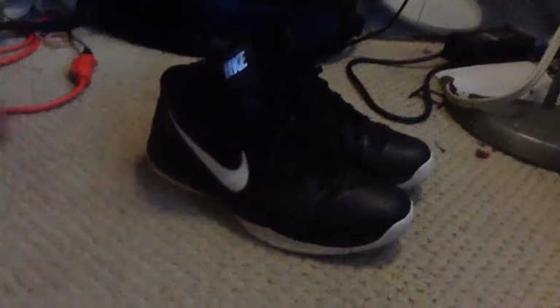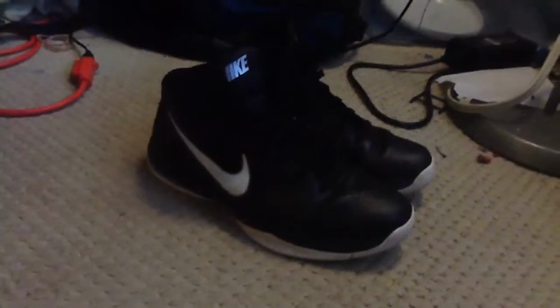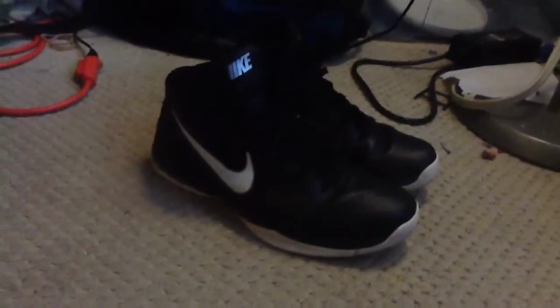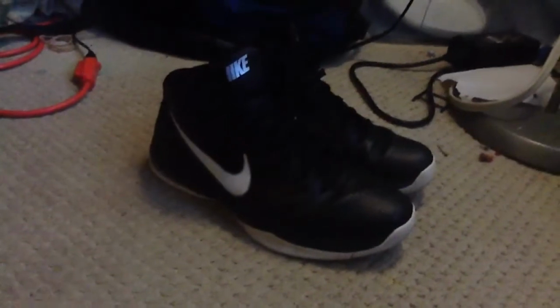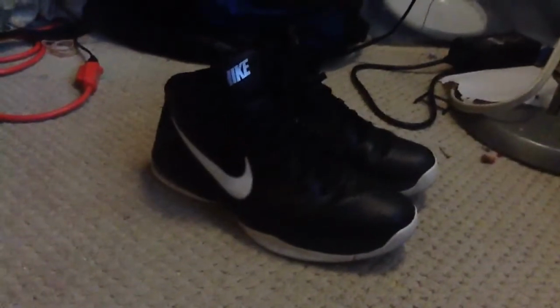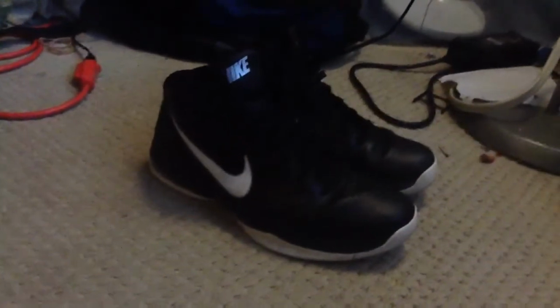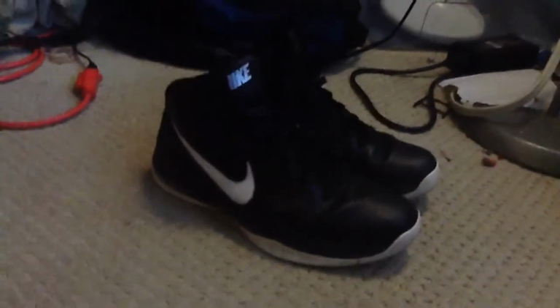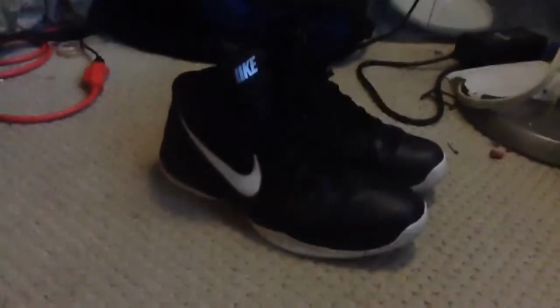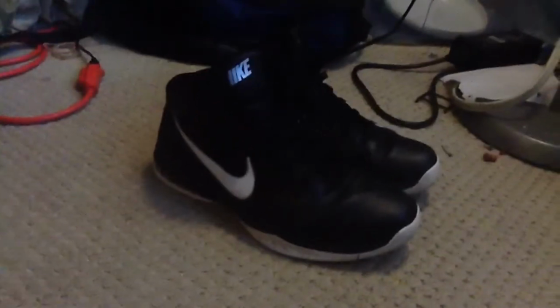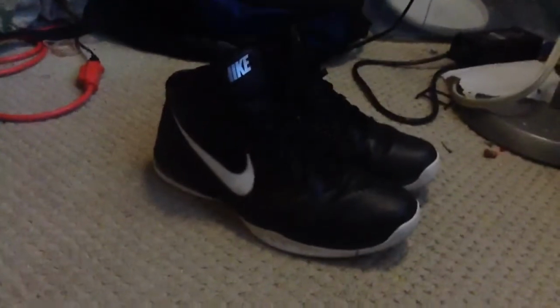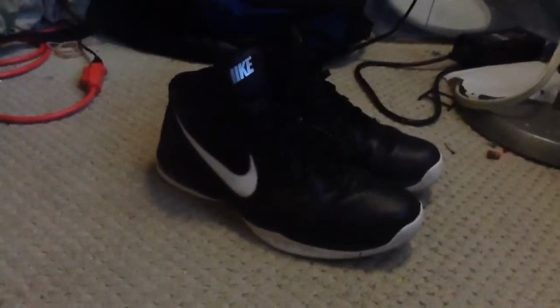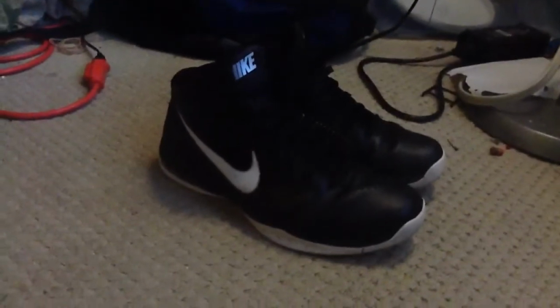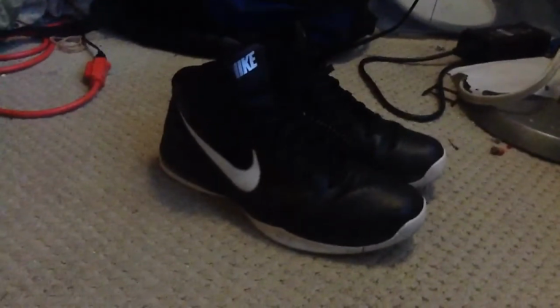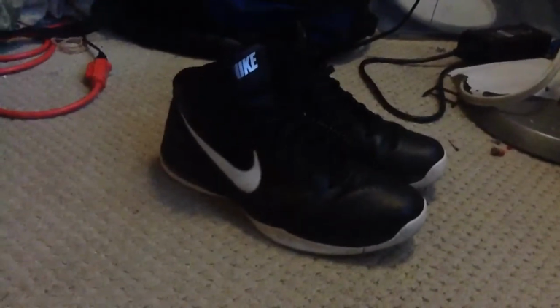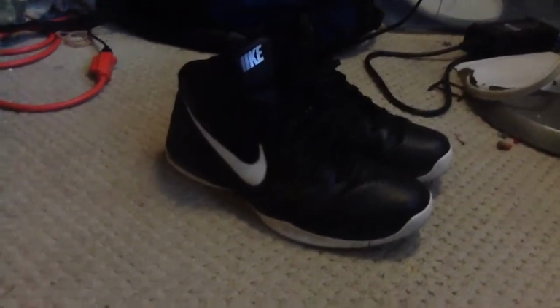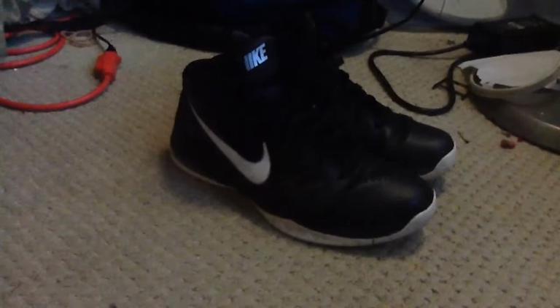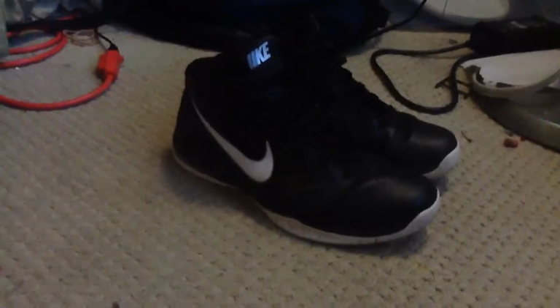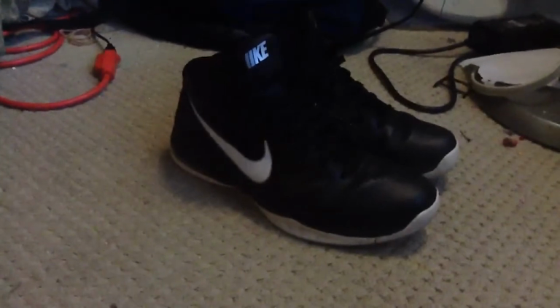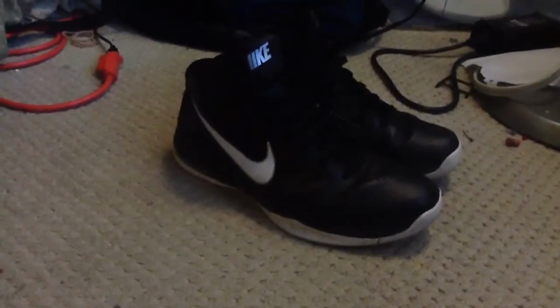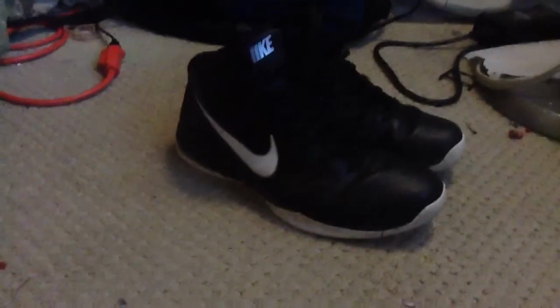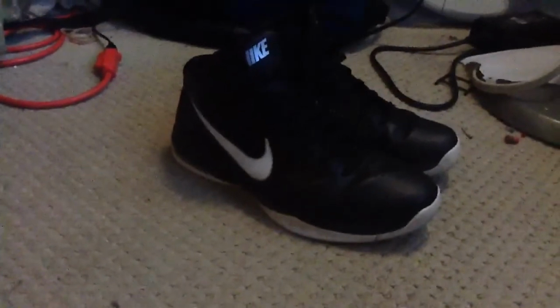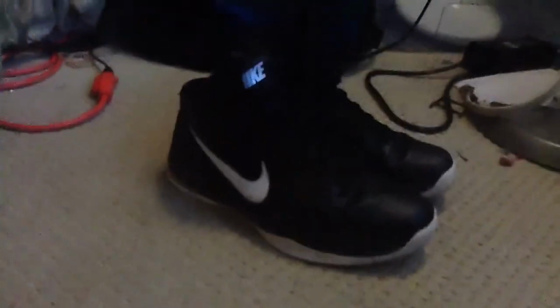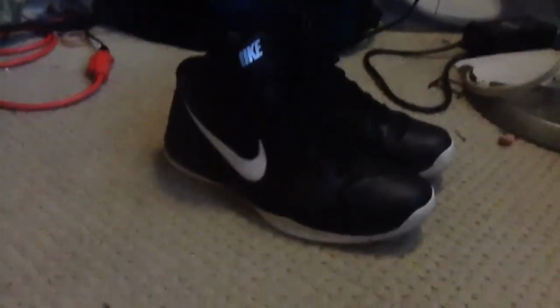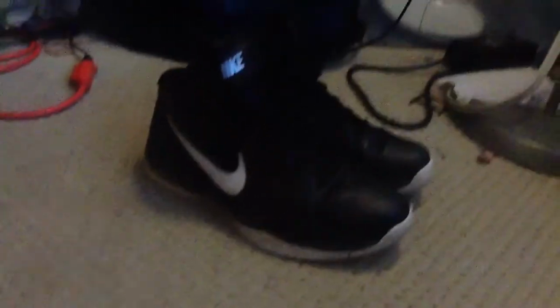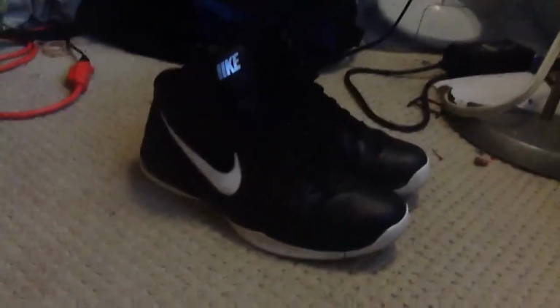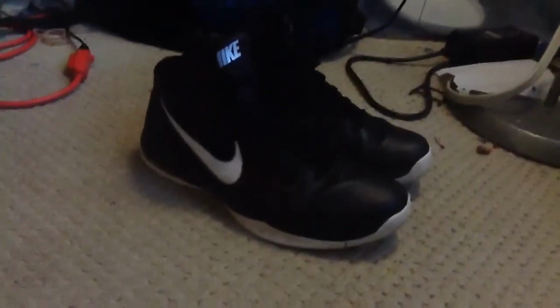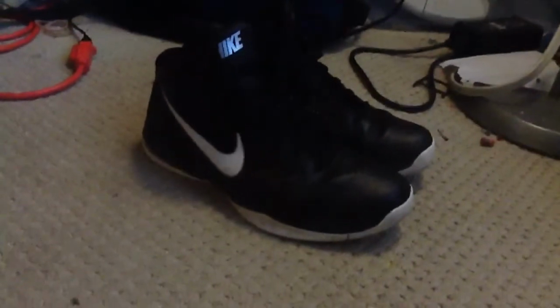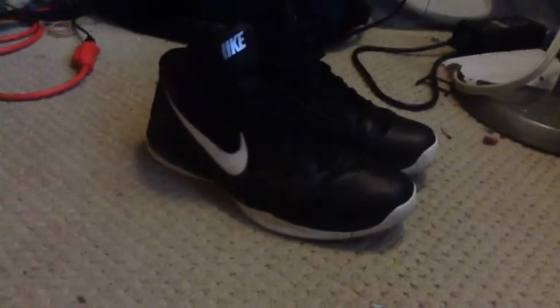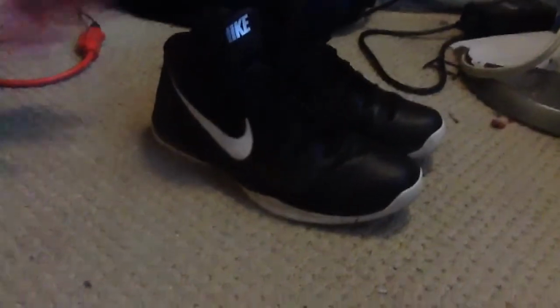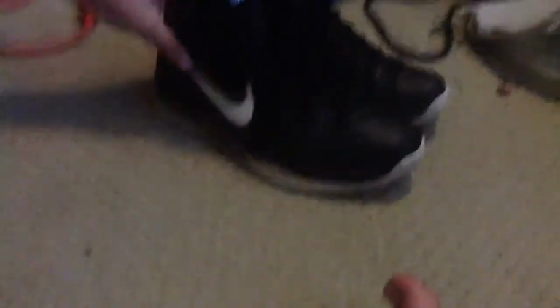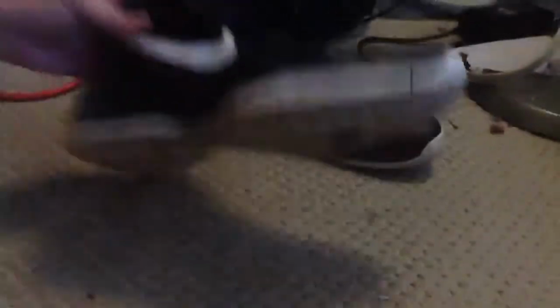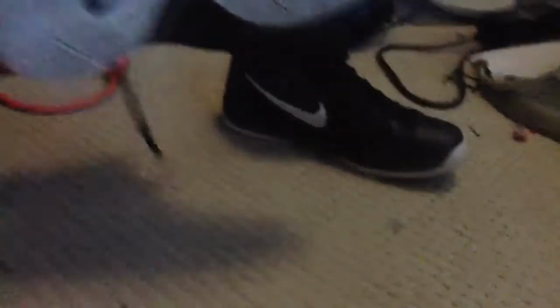Hey guys, today I'm doing a shoe review on the 2012 Hyper Dunks, or 2011 Hyper Dunks. So, here we go.